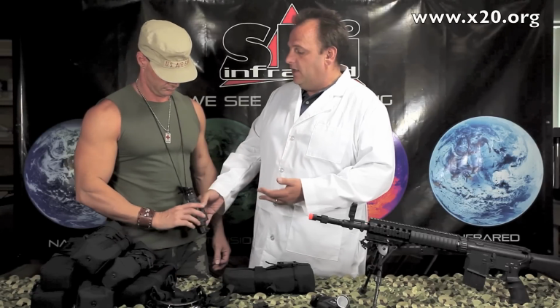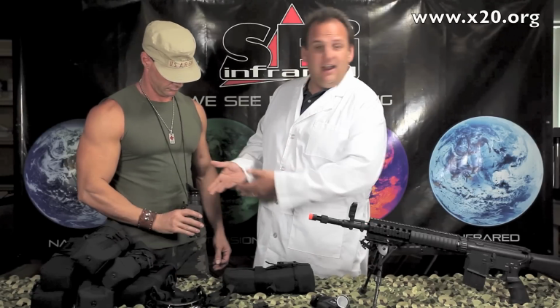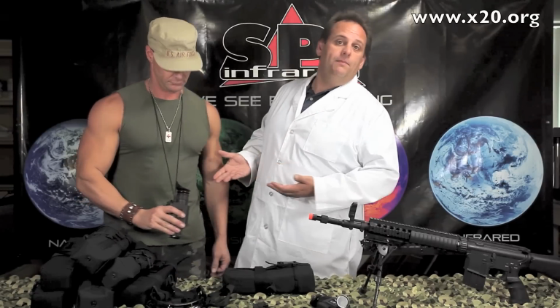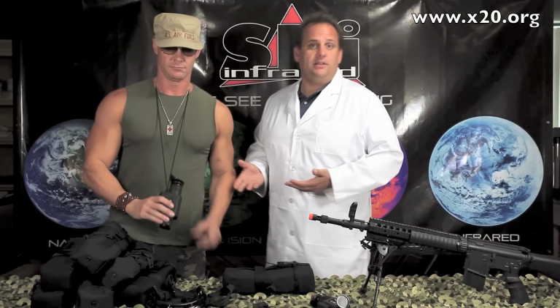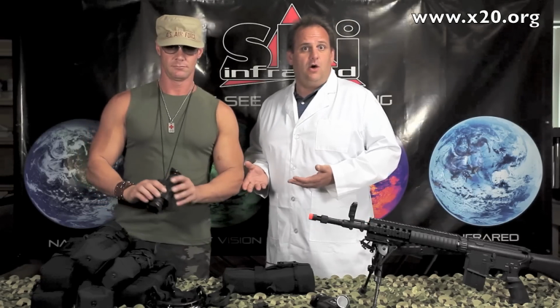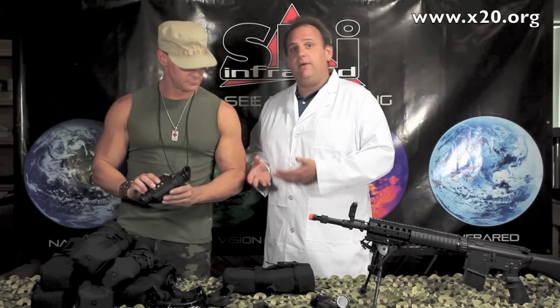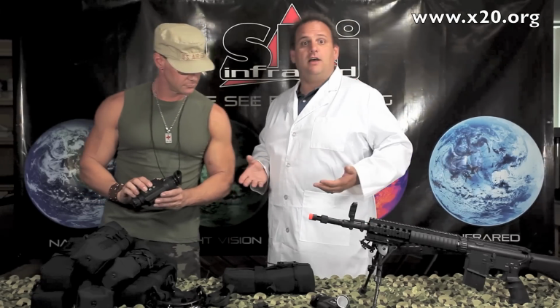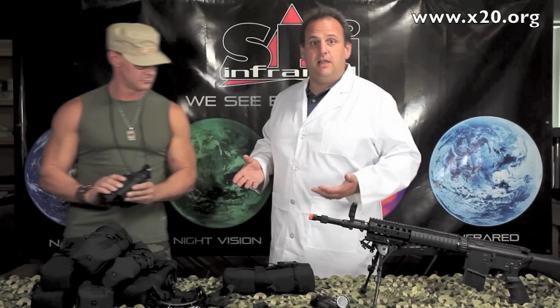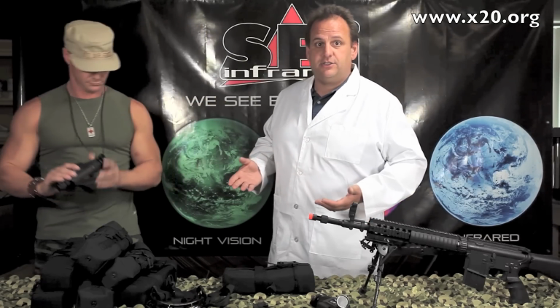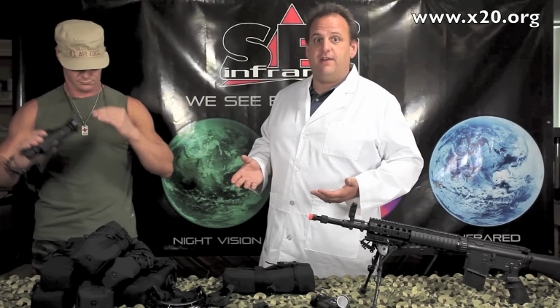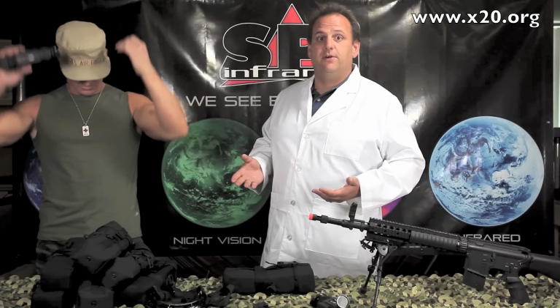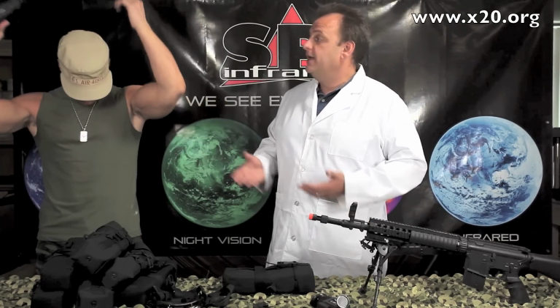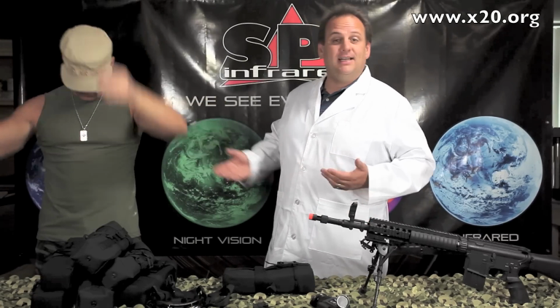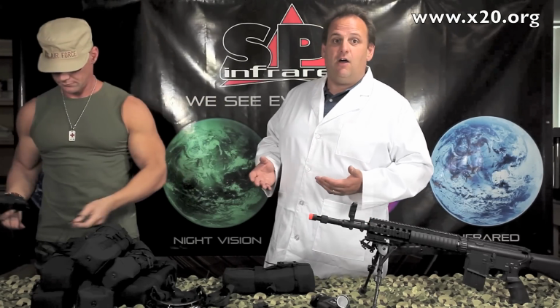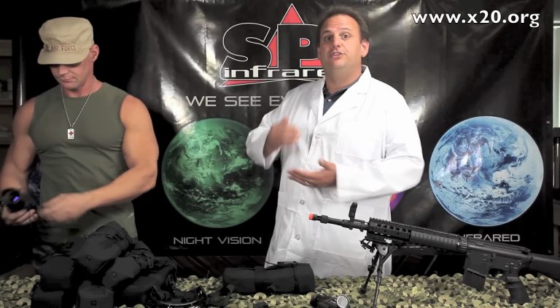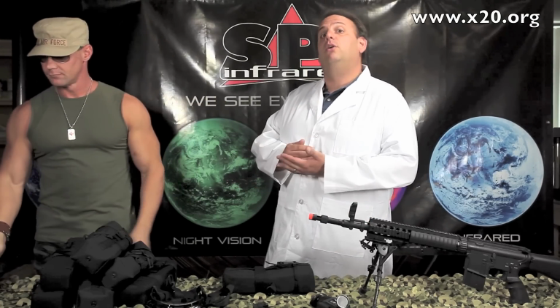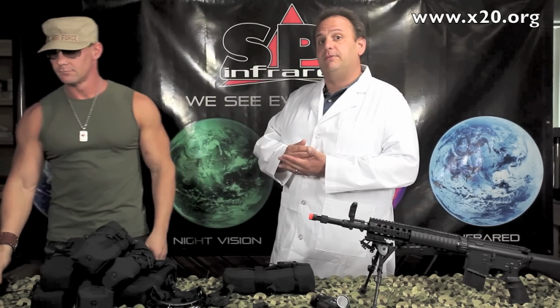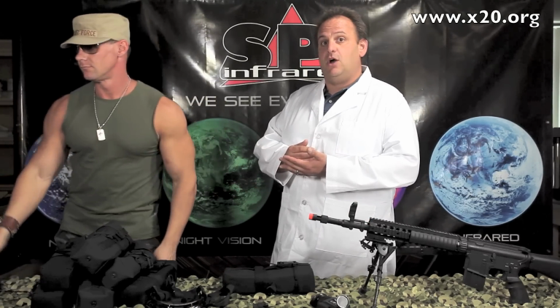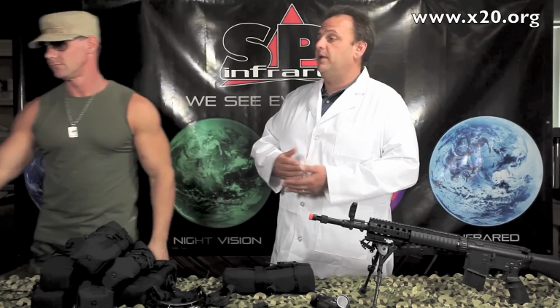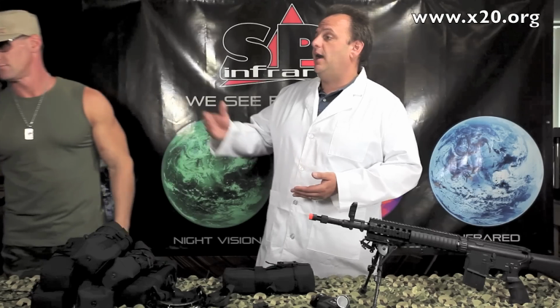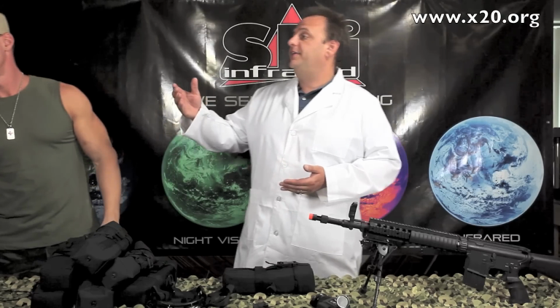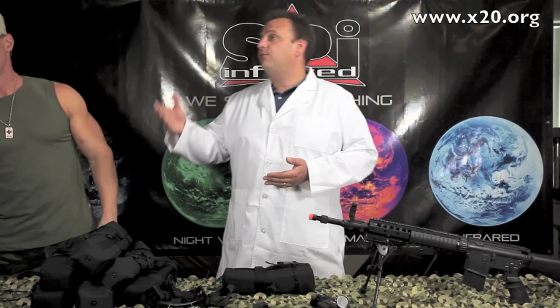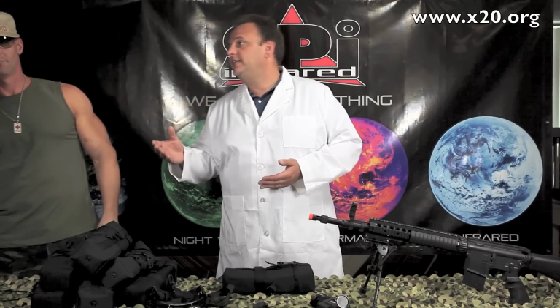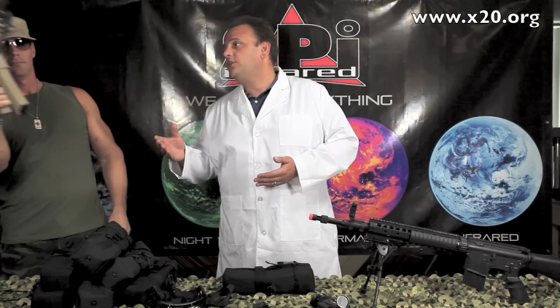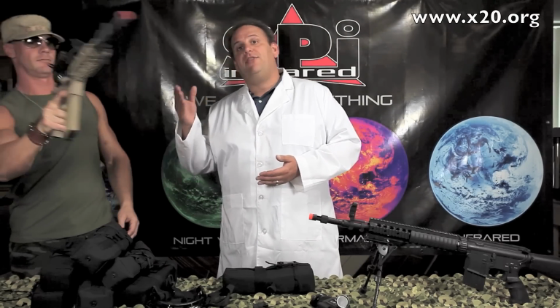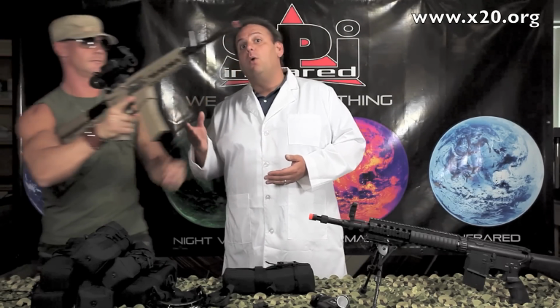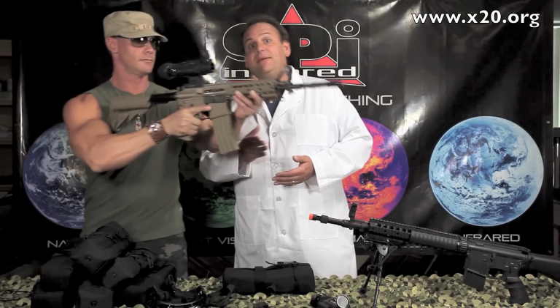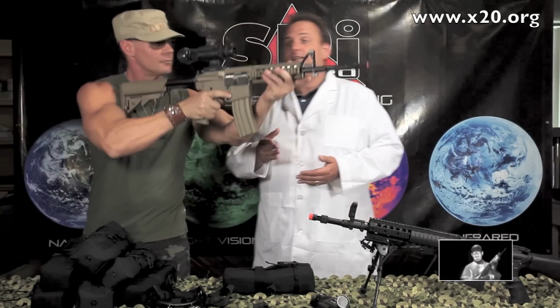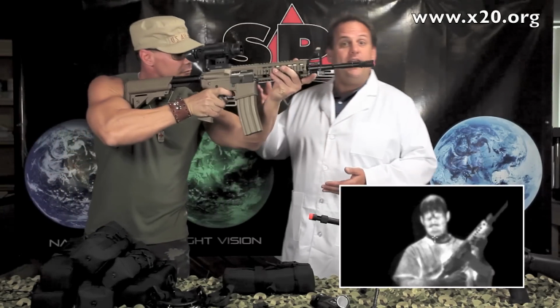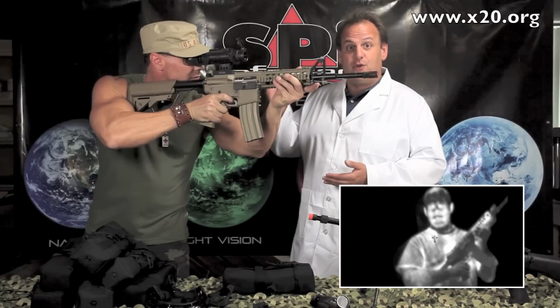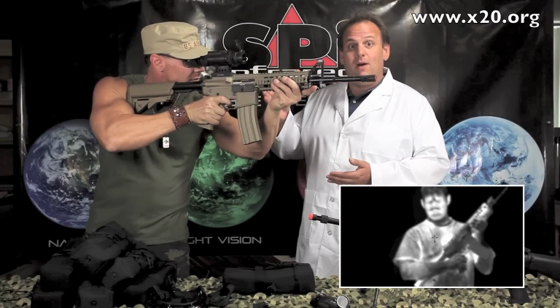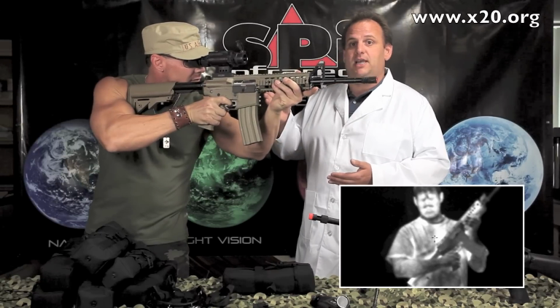Now, that alone would be an awesome scope and we'd have an awesome deal on it as certified refurbished, but that's not all. This is a true multi-purpose scope. The T14 is also a thermal weapon sight. That's right — thermal weapon sight.